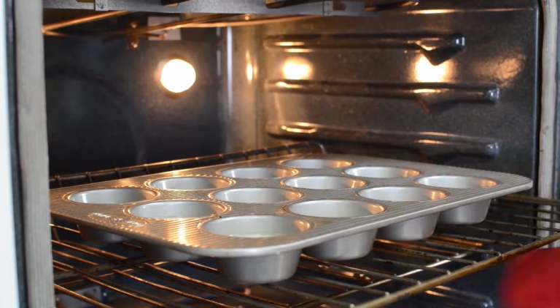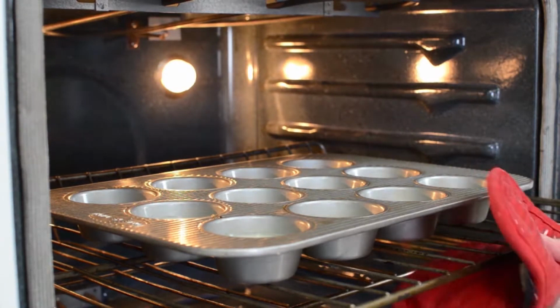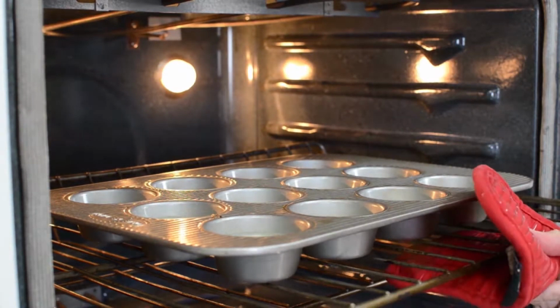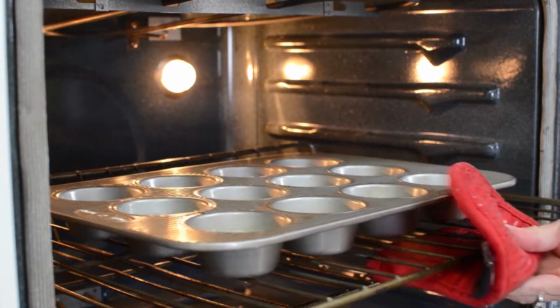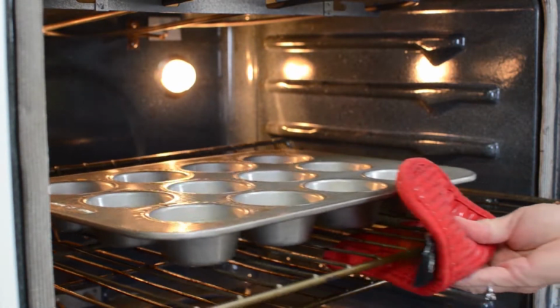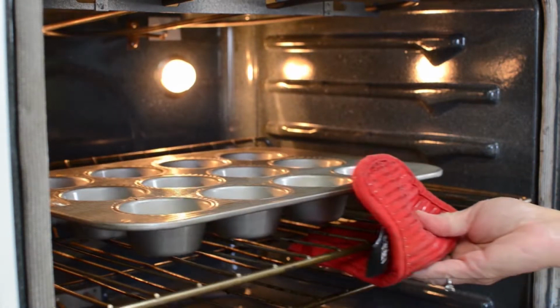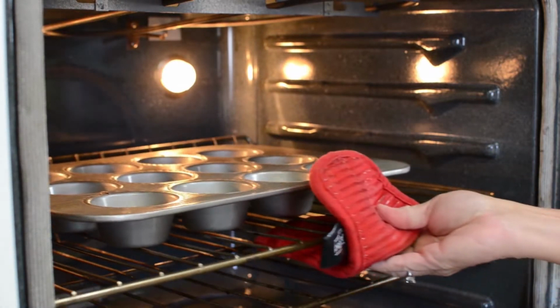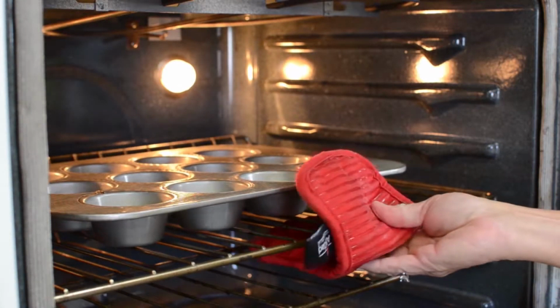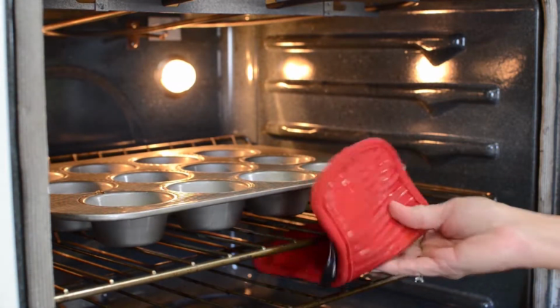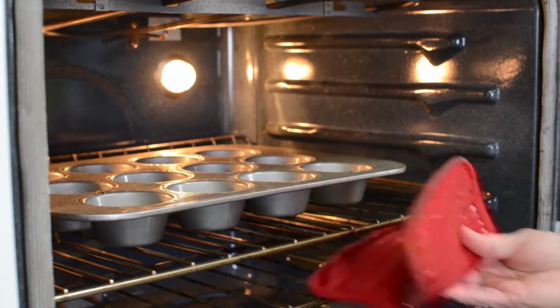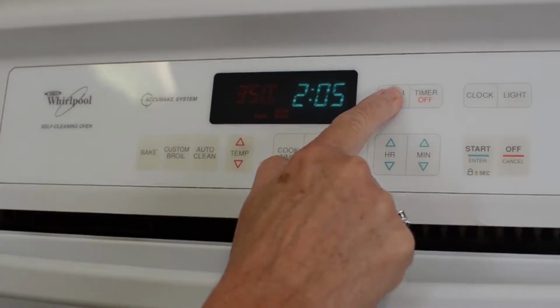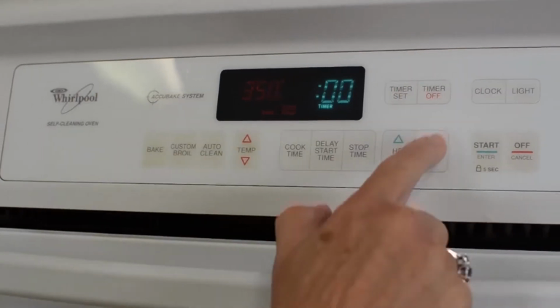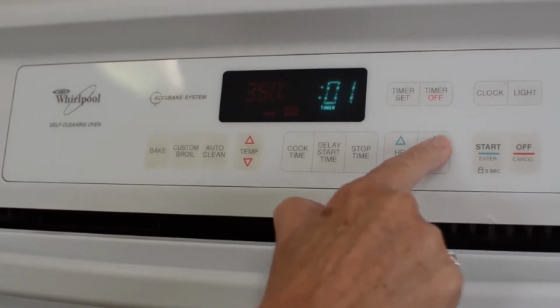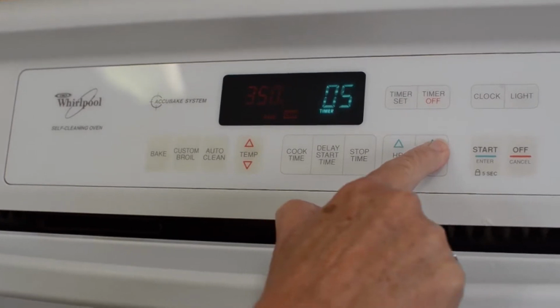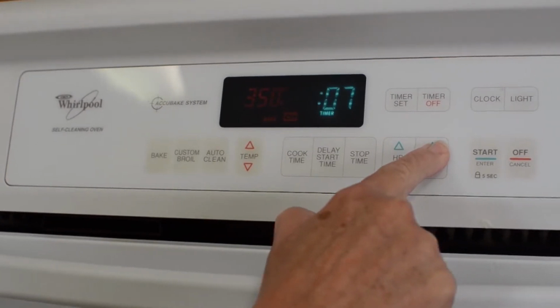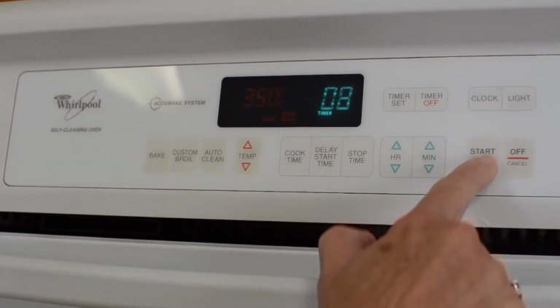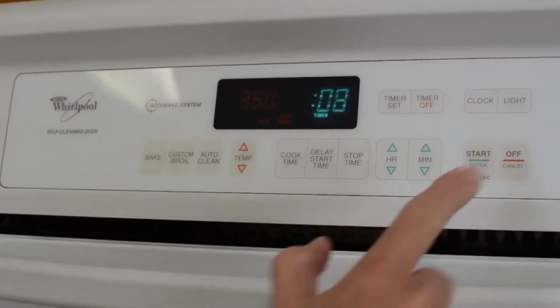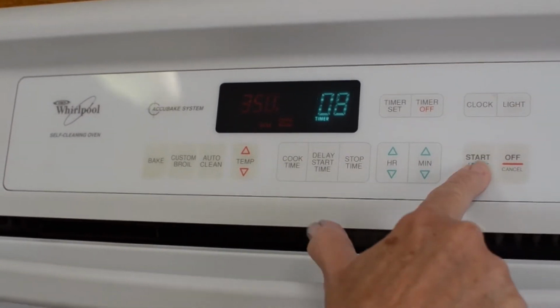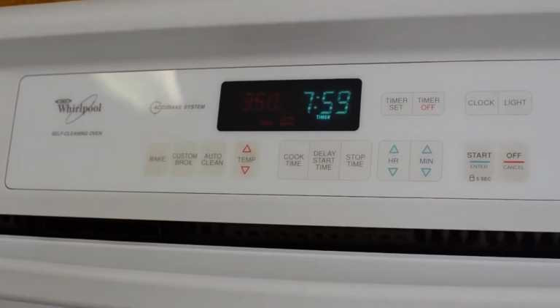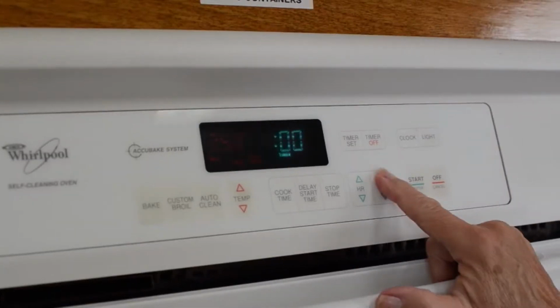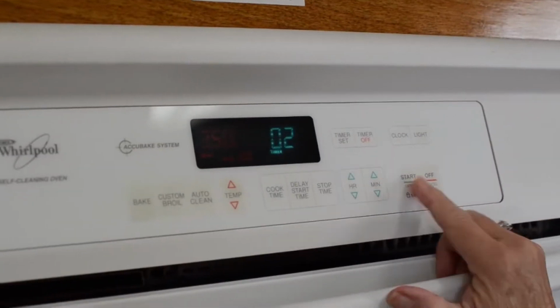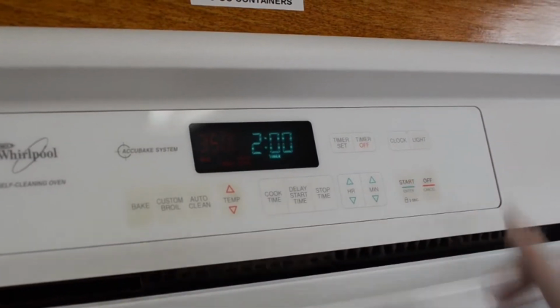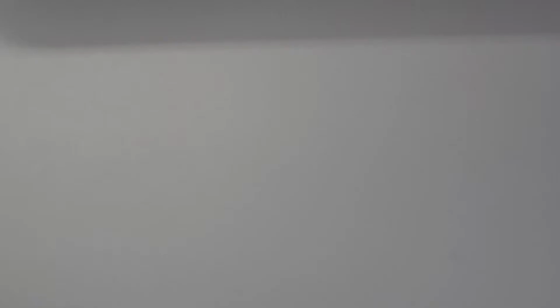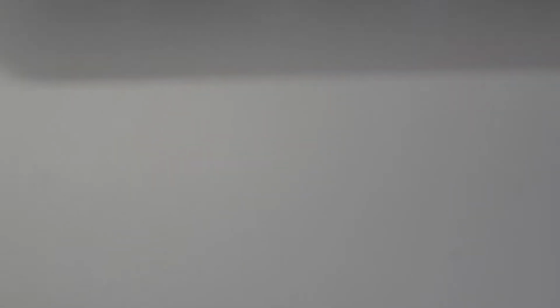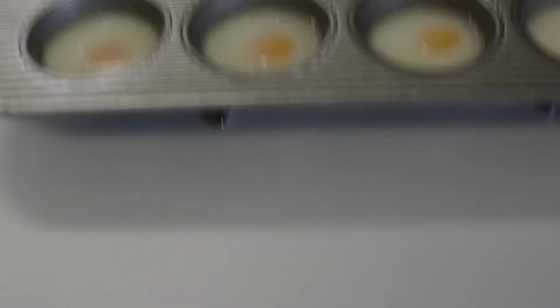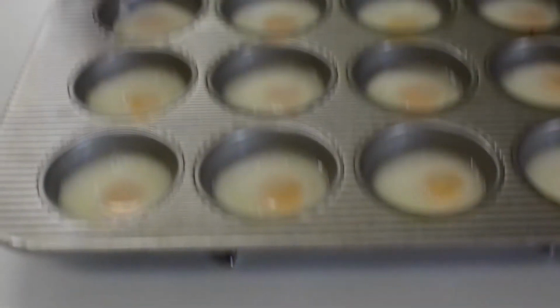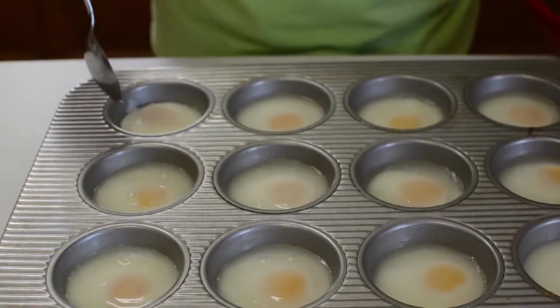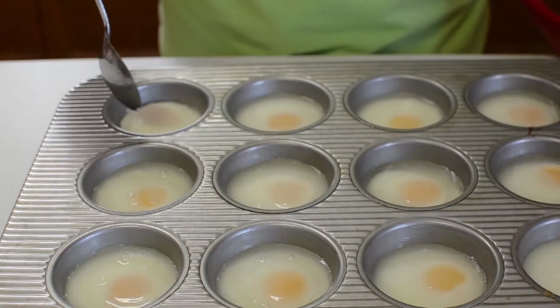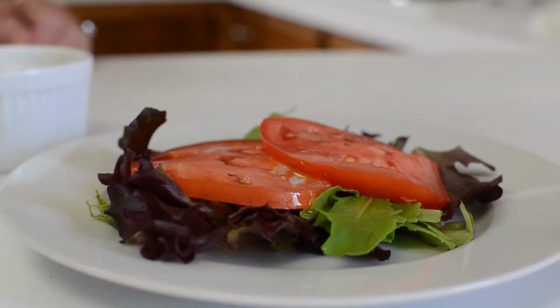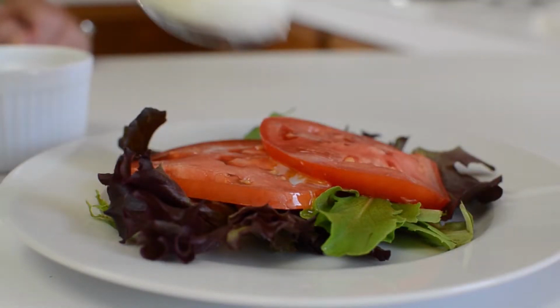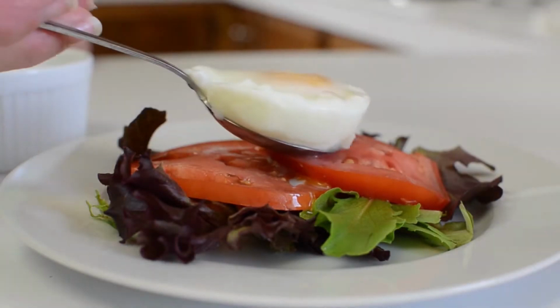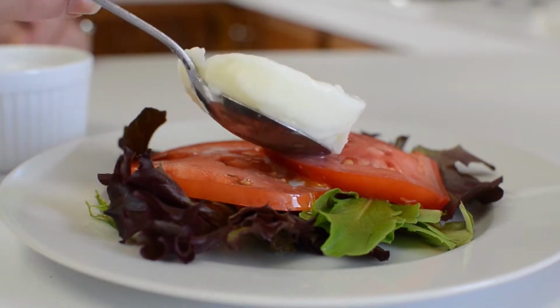Put into a 350 degree oven and bake for eight minutes and check. If the whites aren't set, bake for another two minutes and then remove promptly with a spoon.